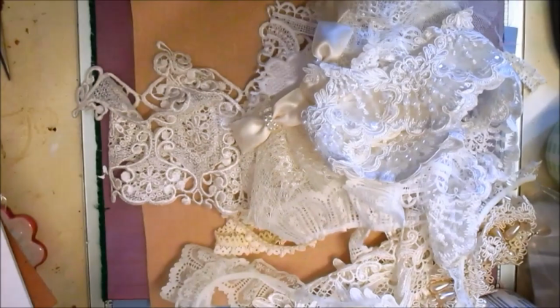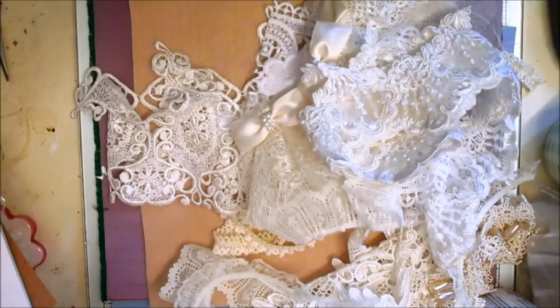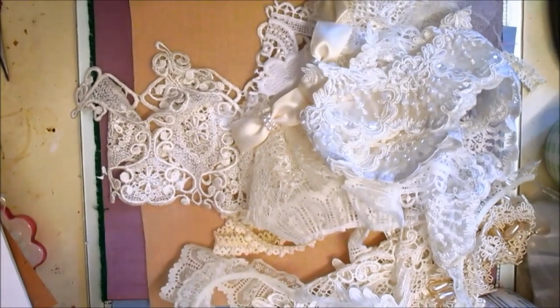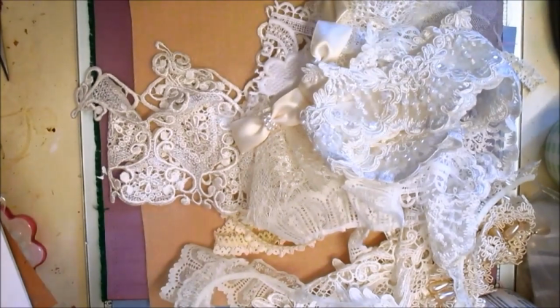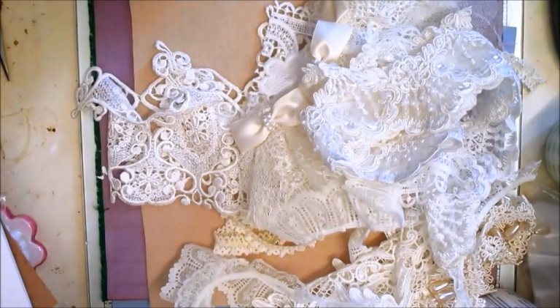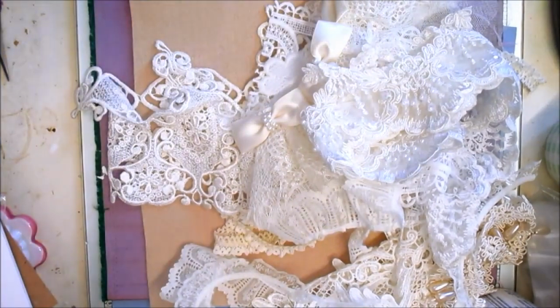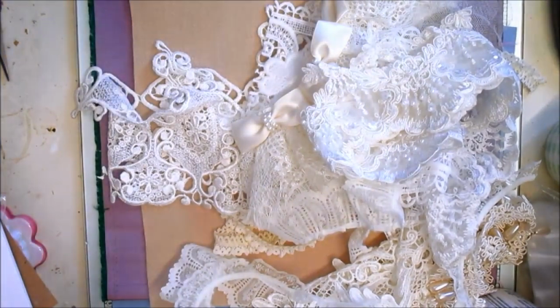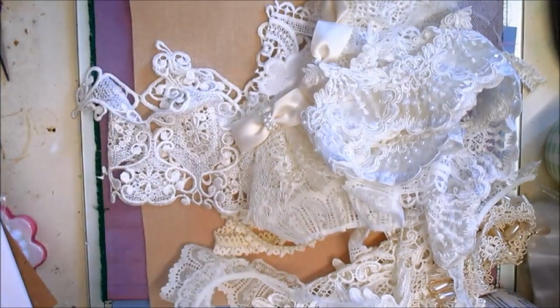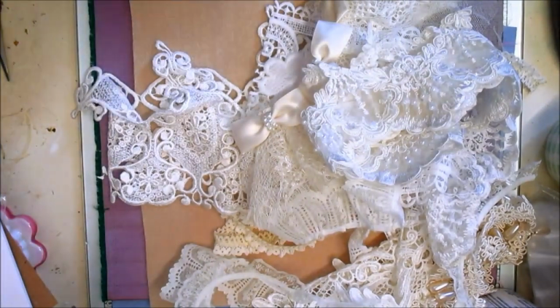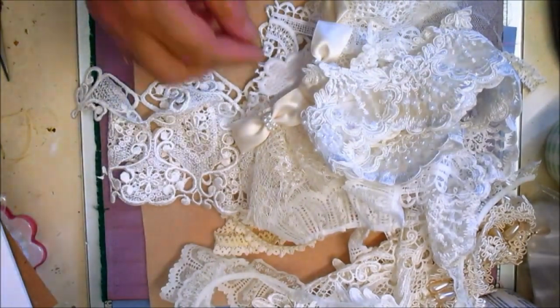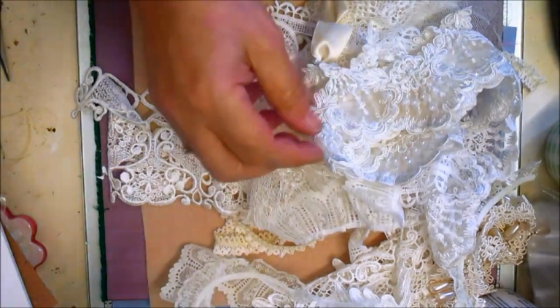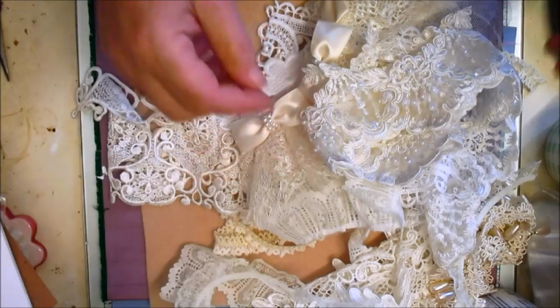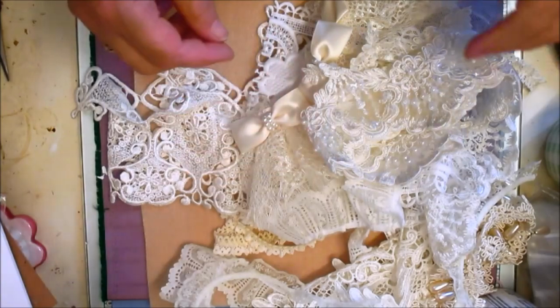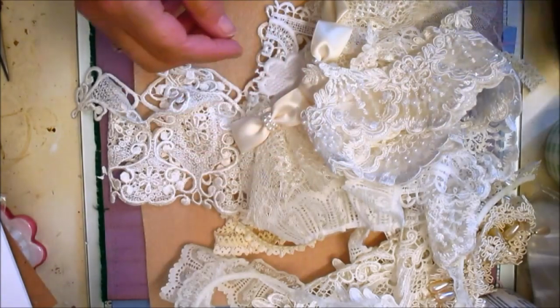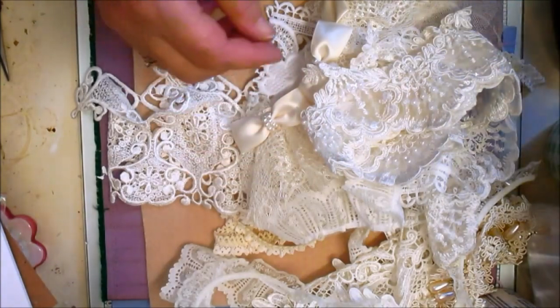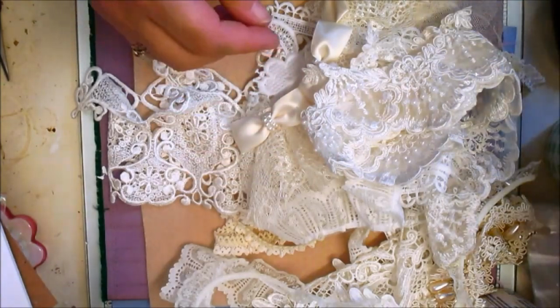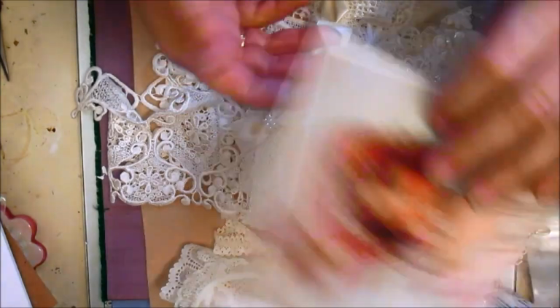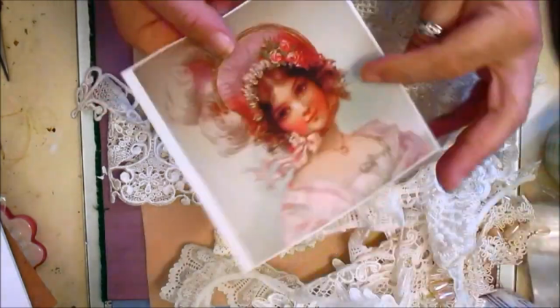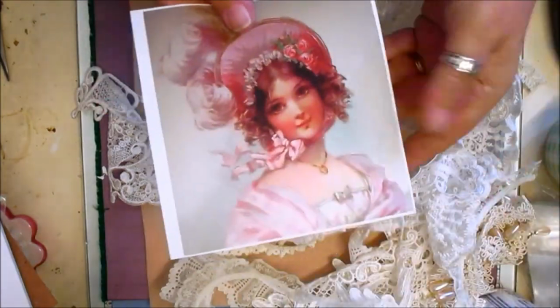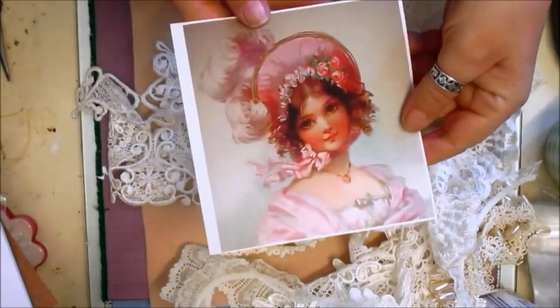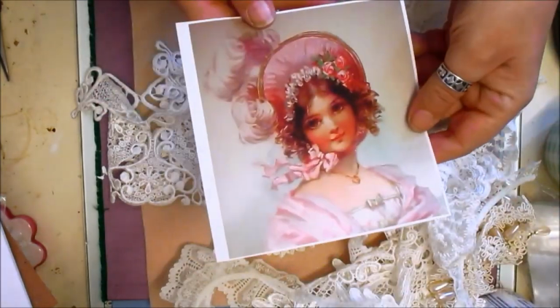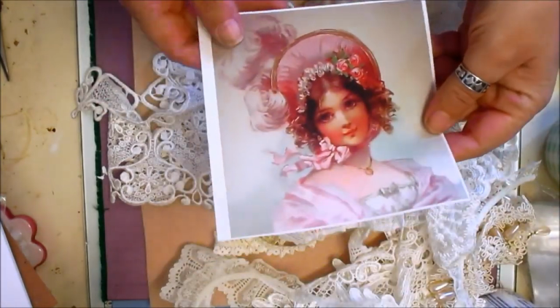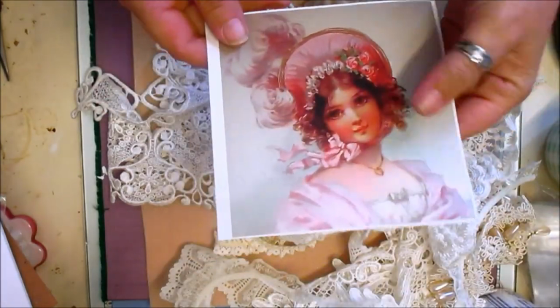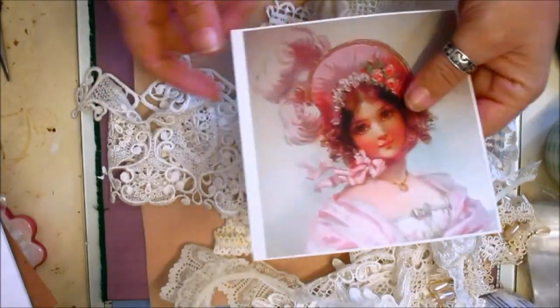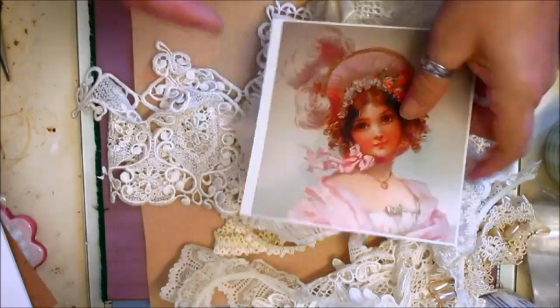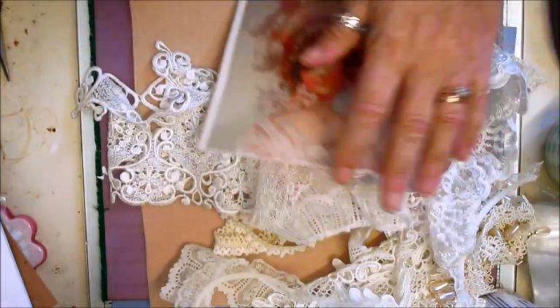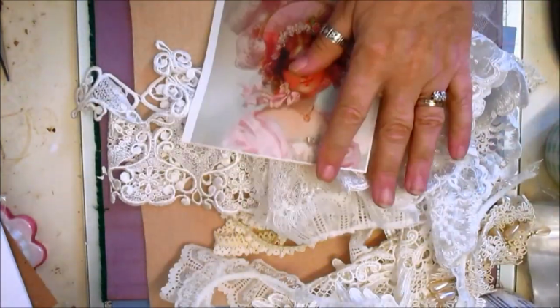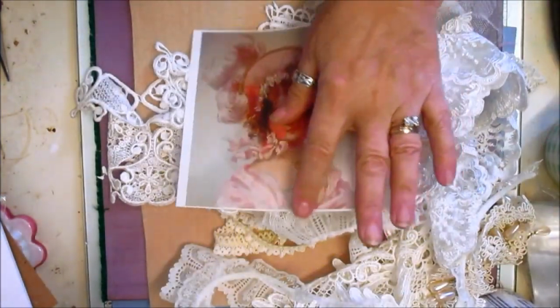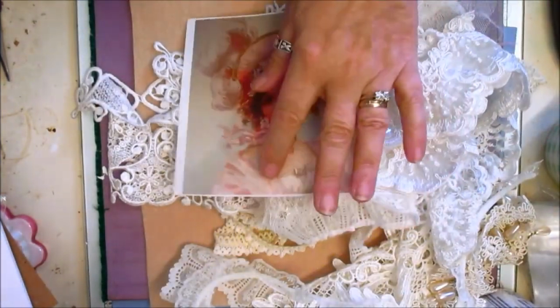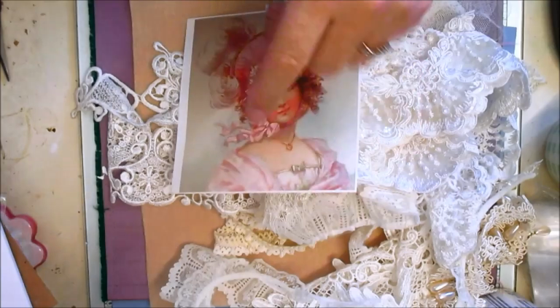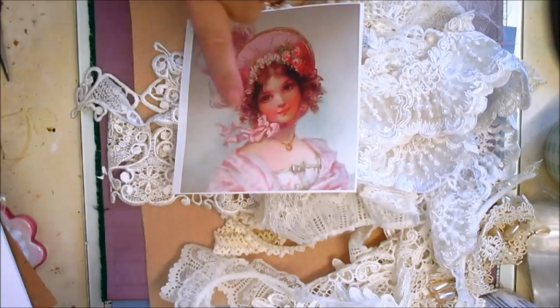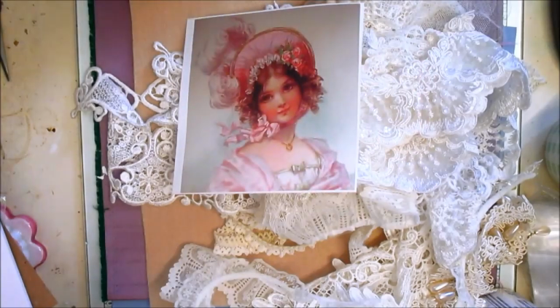Hi everyone. What I'm going to show you now is how to make a wall plaque, and that's using a vintage picture. It's a beautiful picture that I have there.